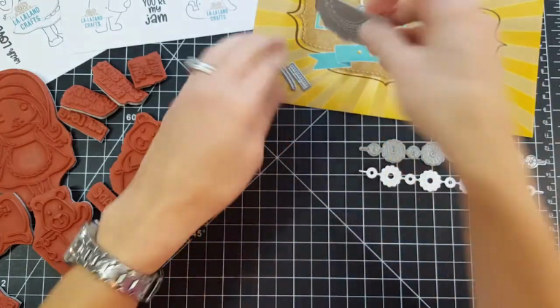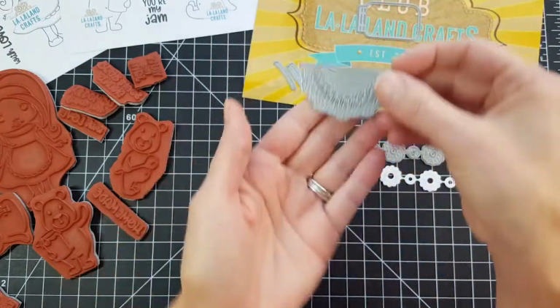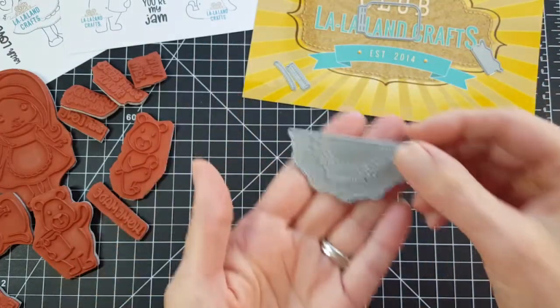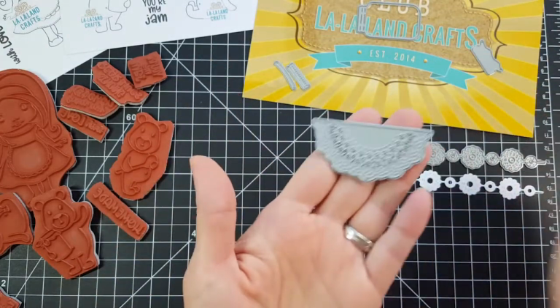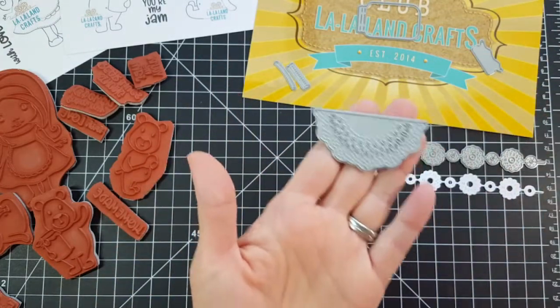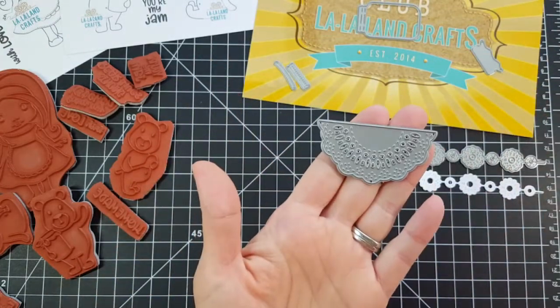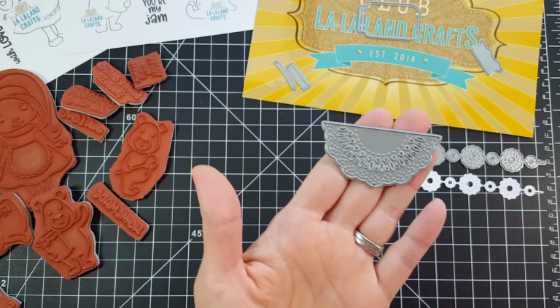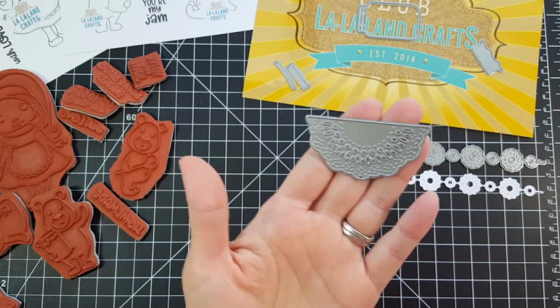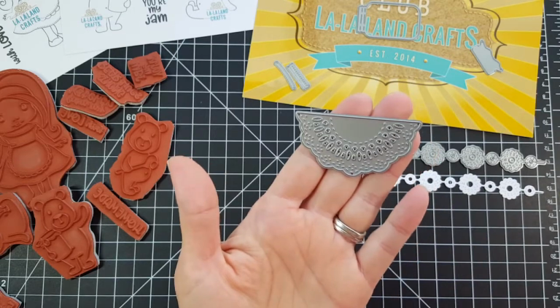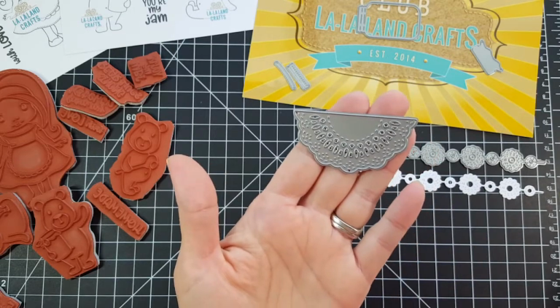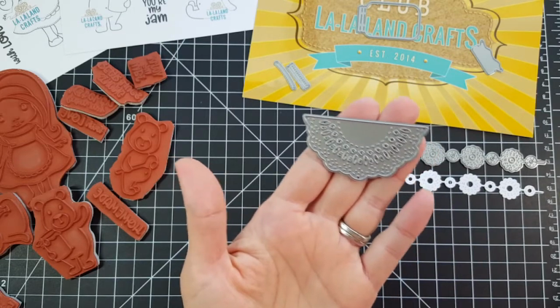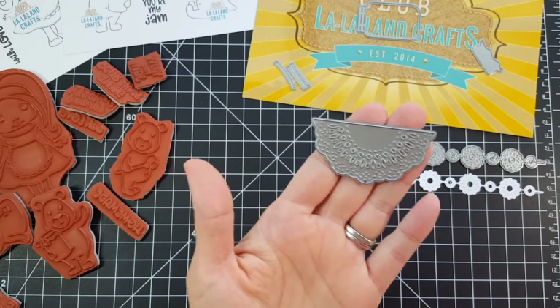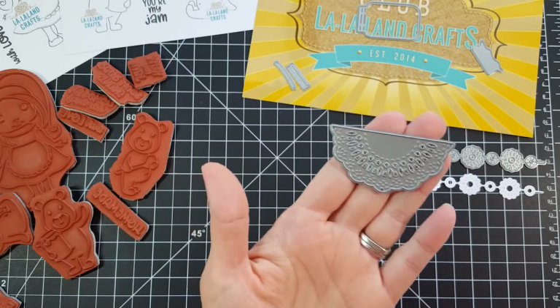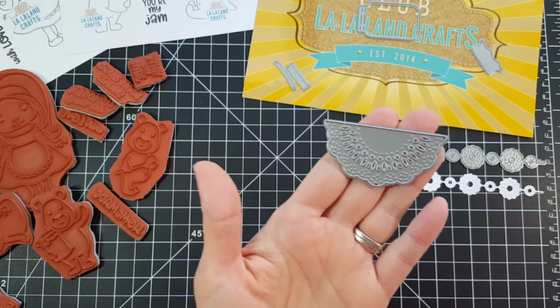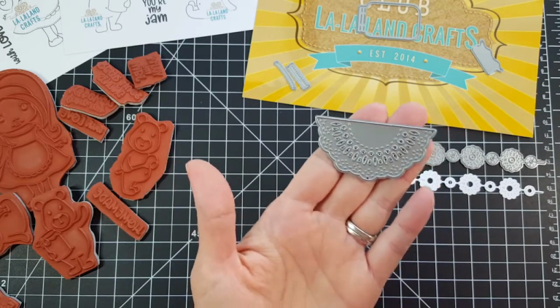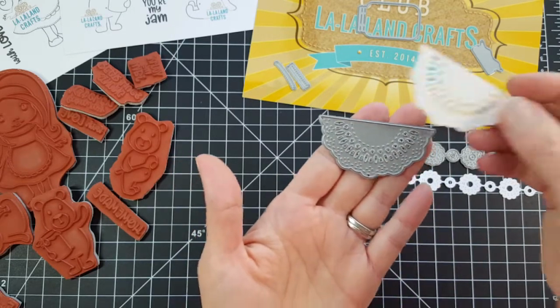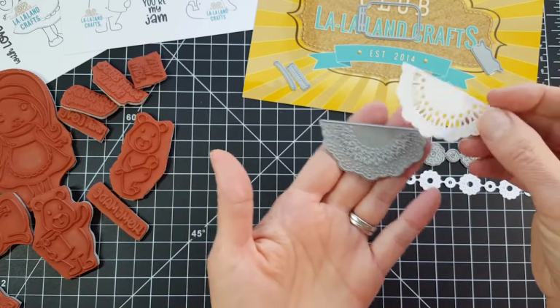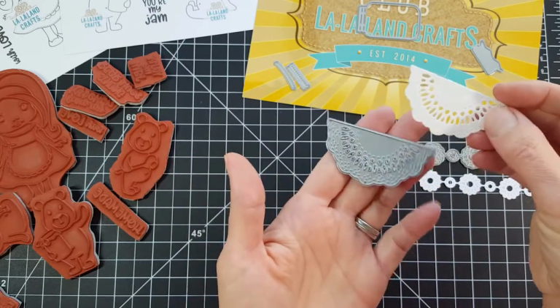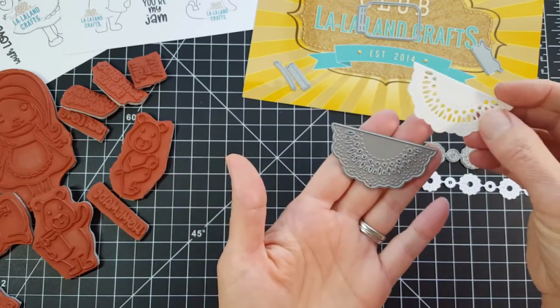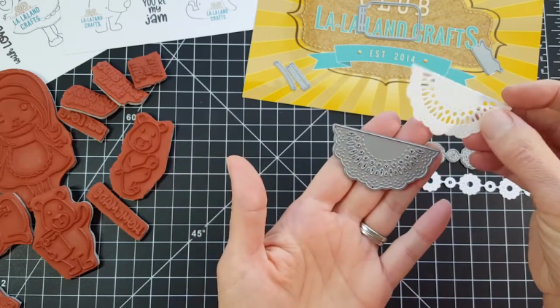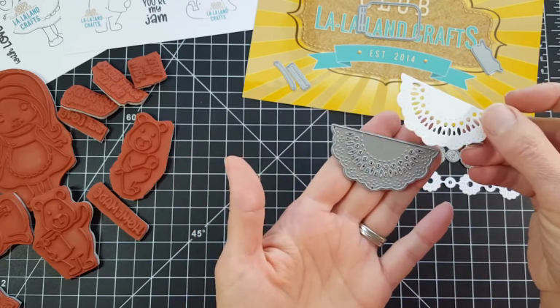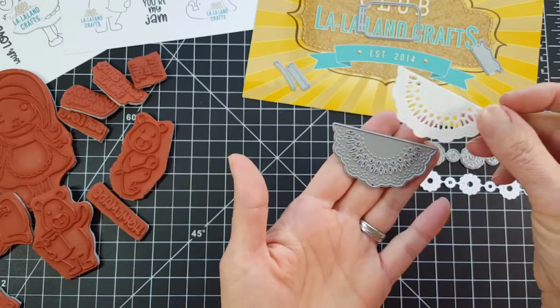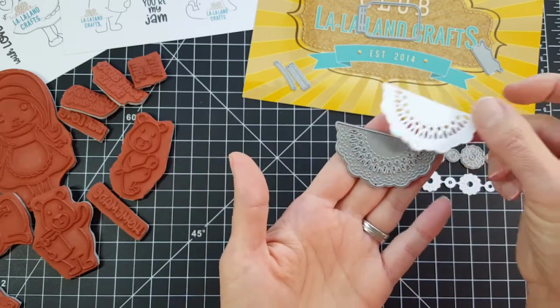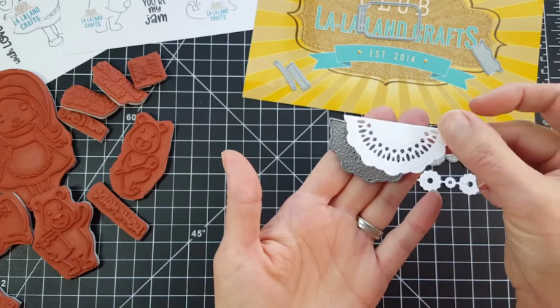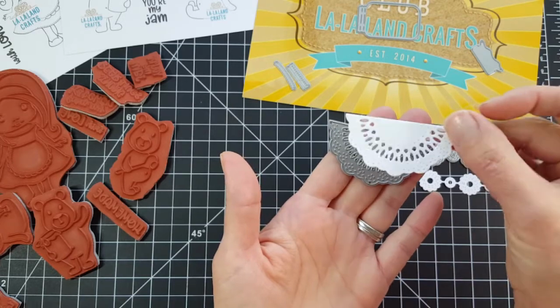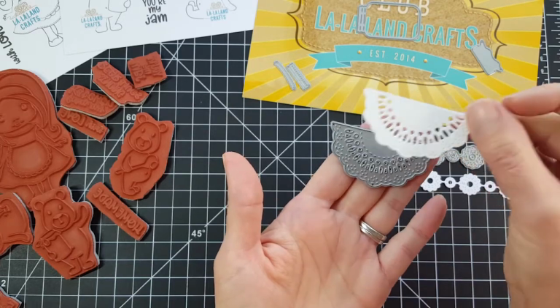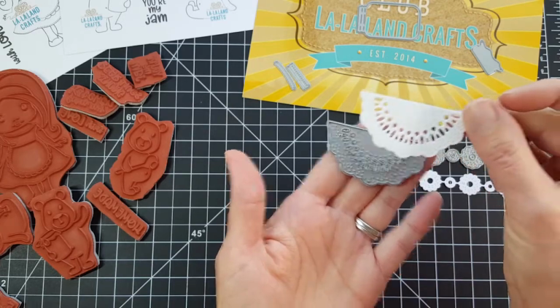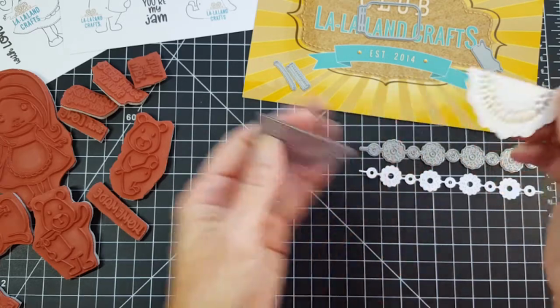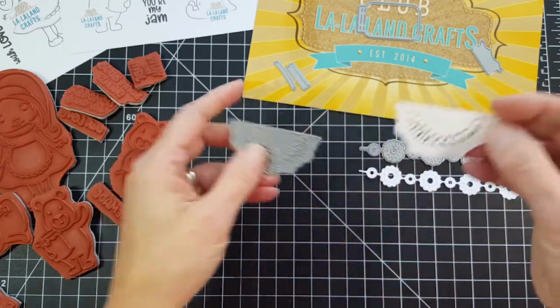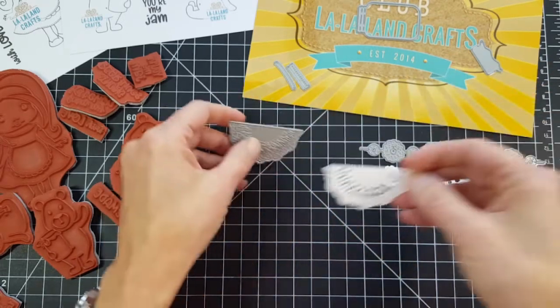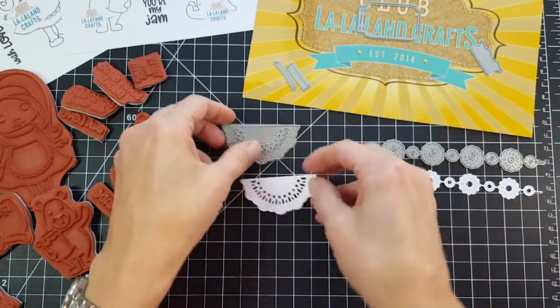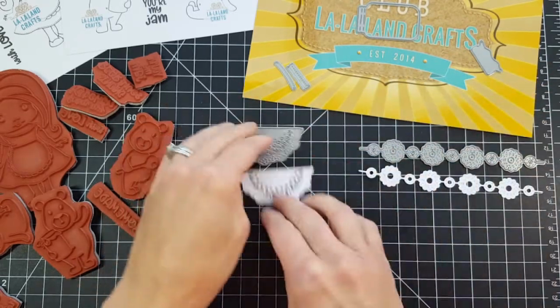And then there's the half doily. This one is really pretty — look at that, isn't that gorgeous? I love the details. So lacy and delicate looking.